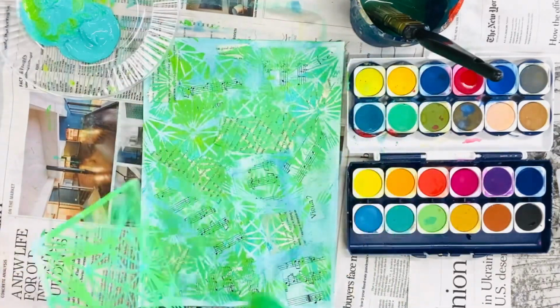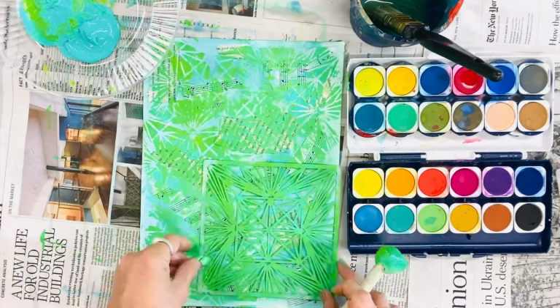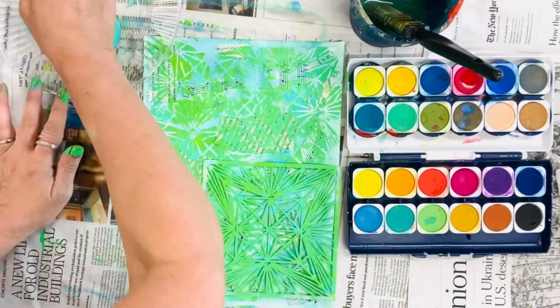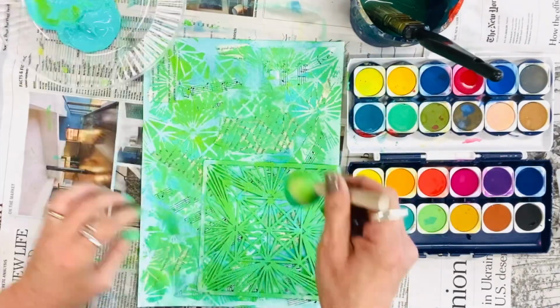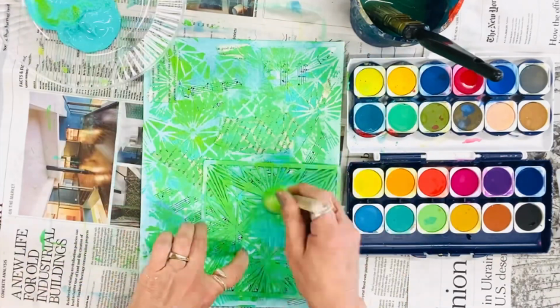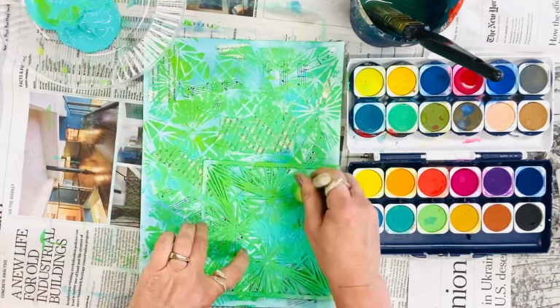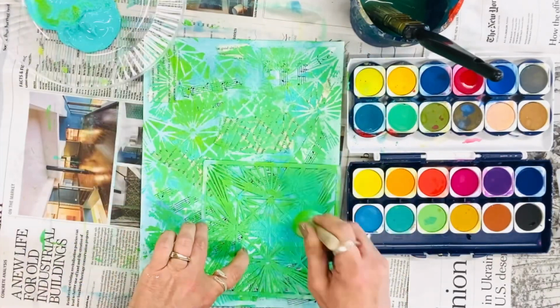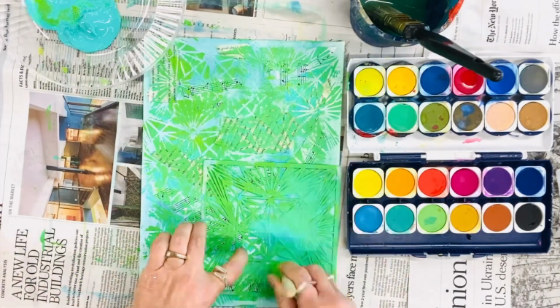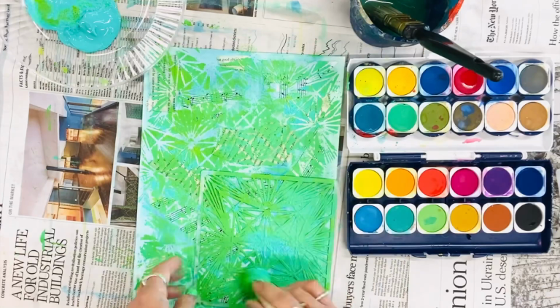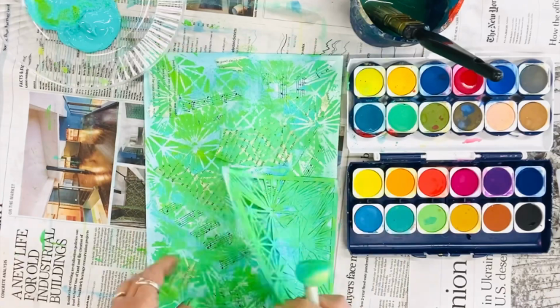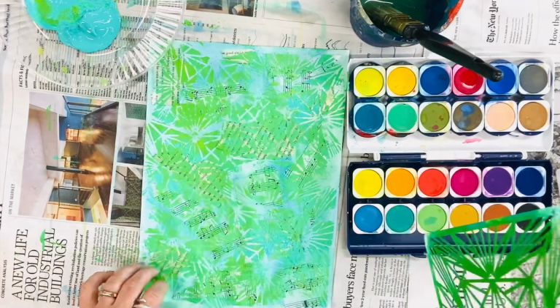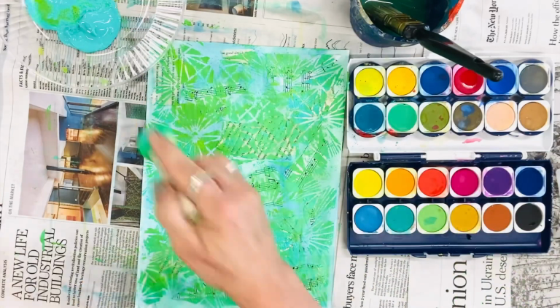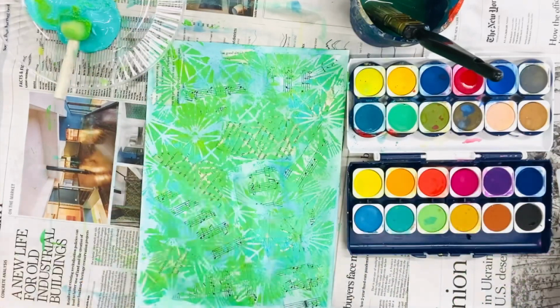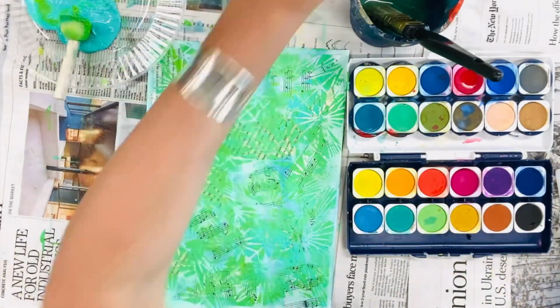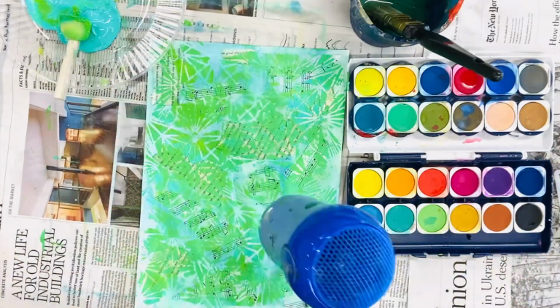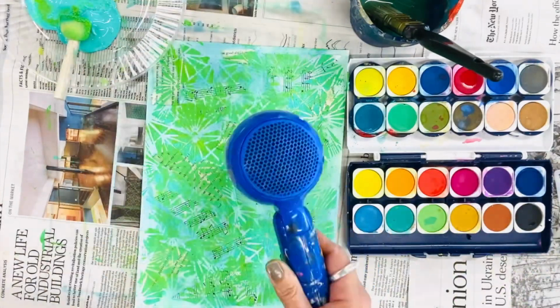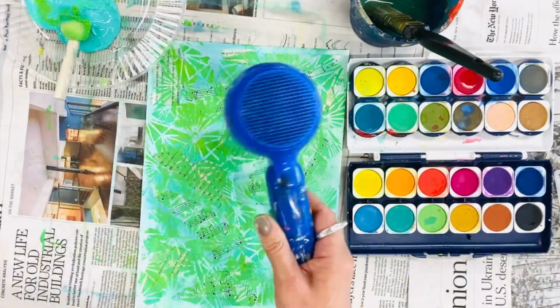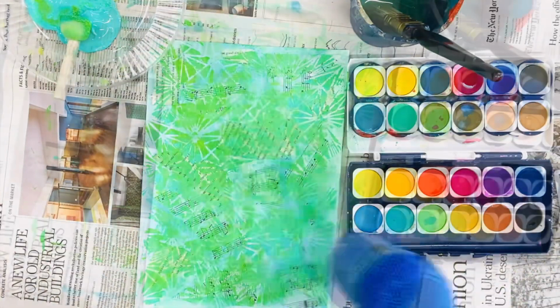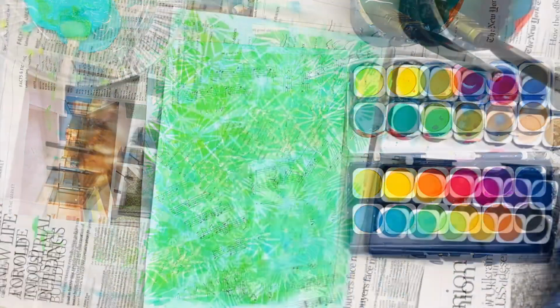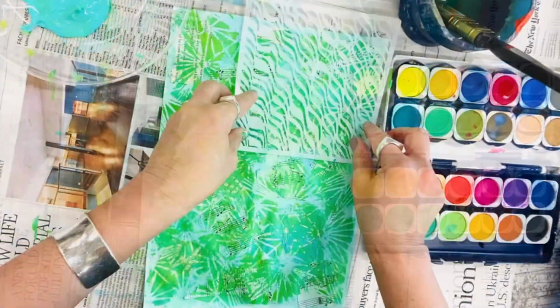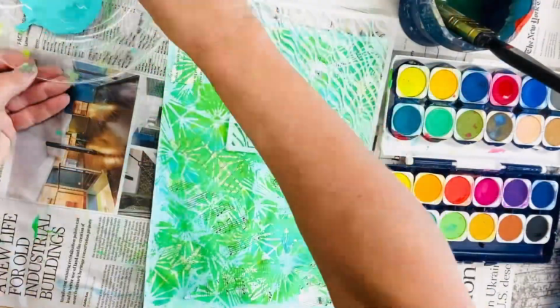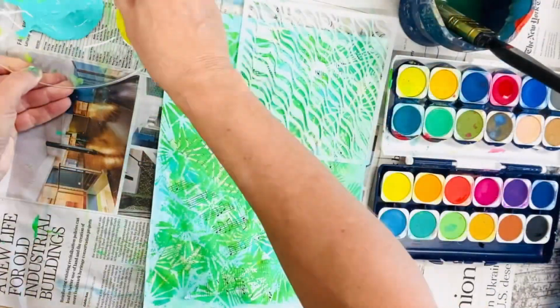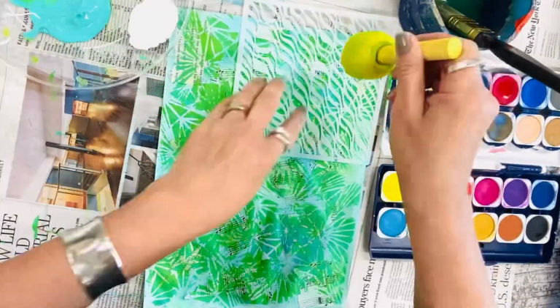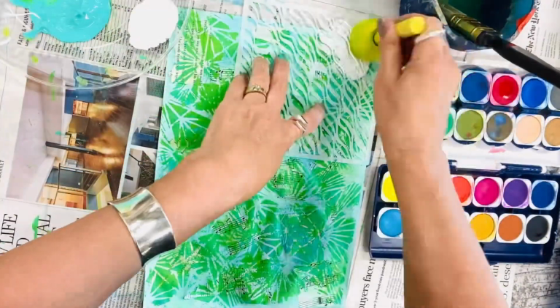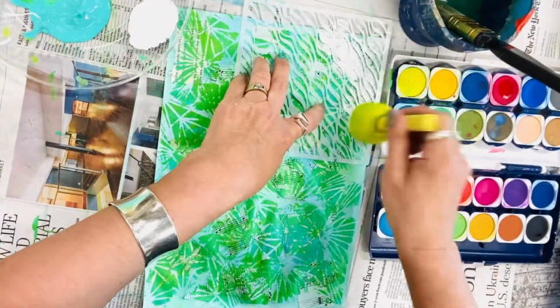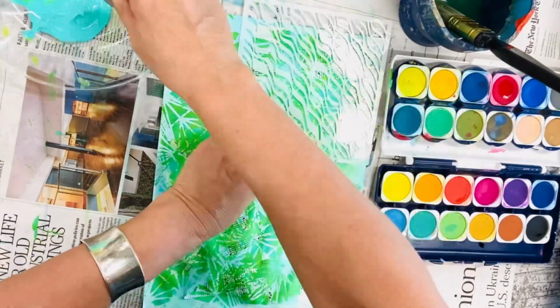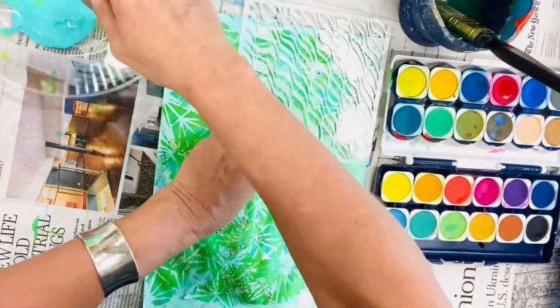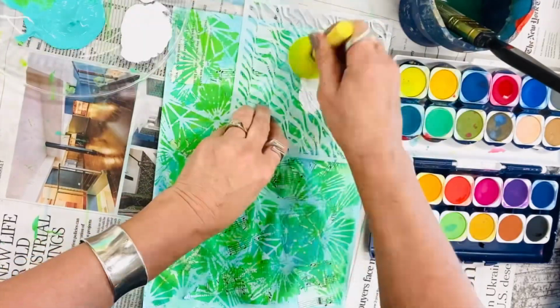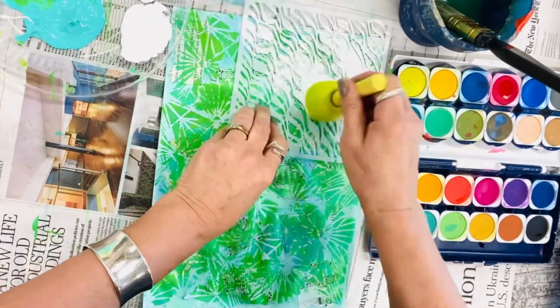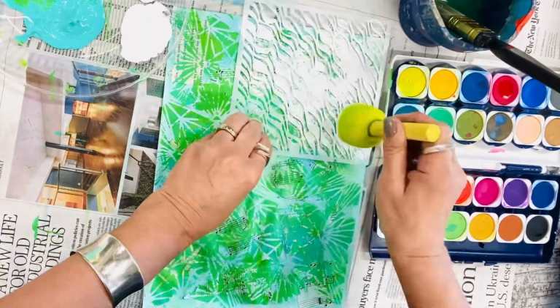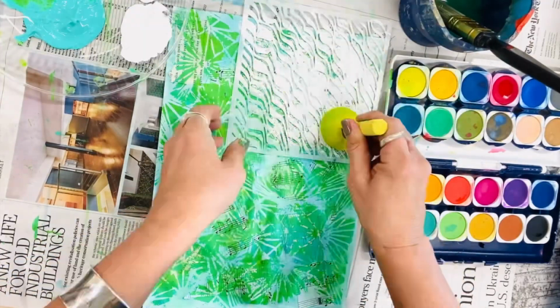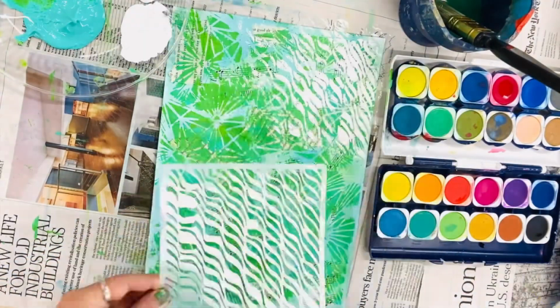It is interesting to see the manuscript peek through. It makes for some really interesting textures and interesting paper.